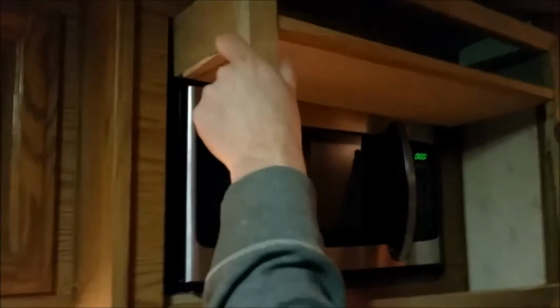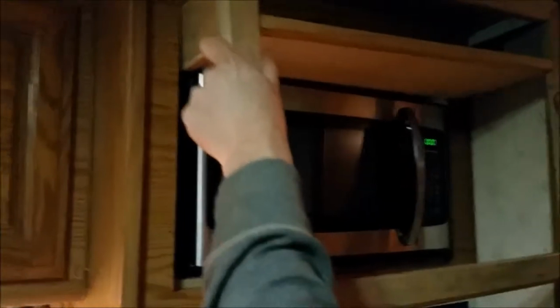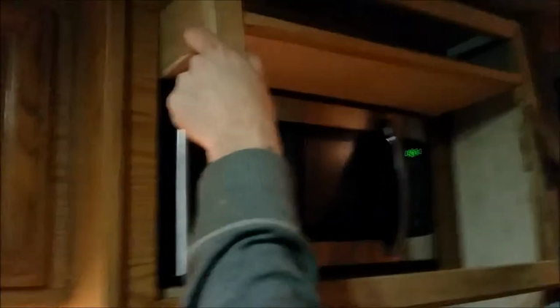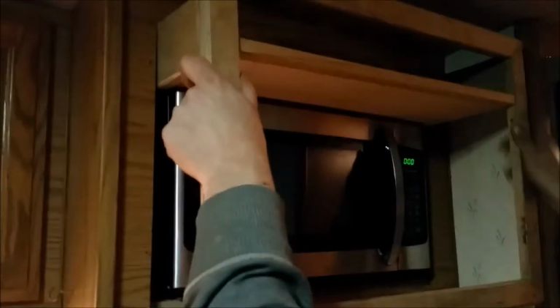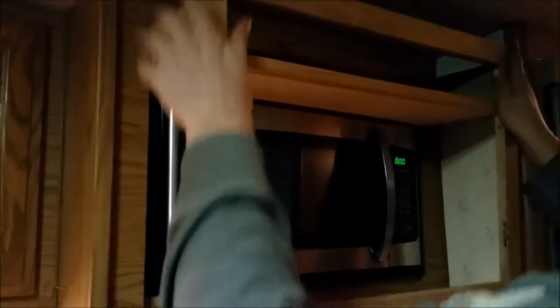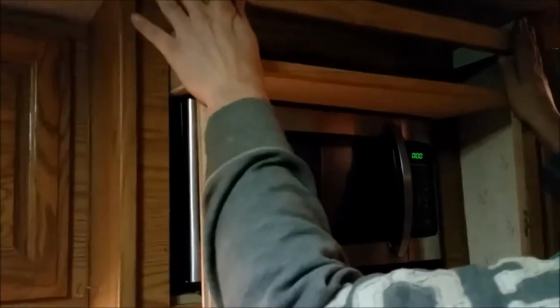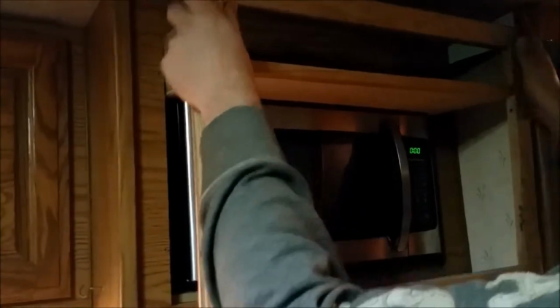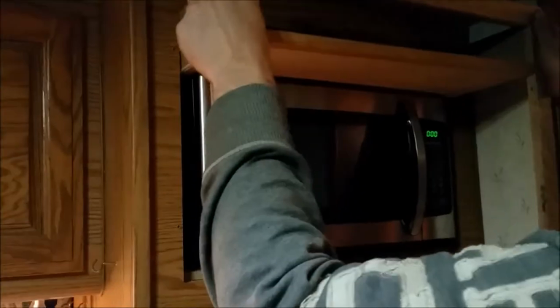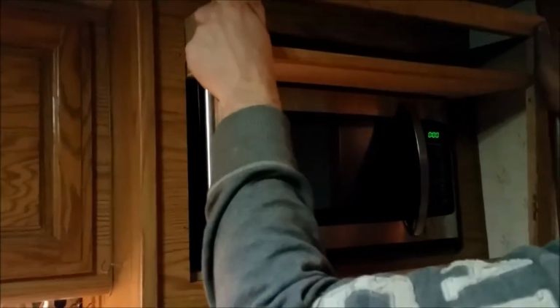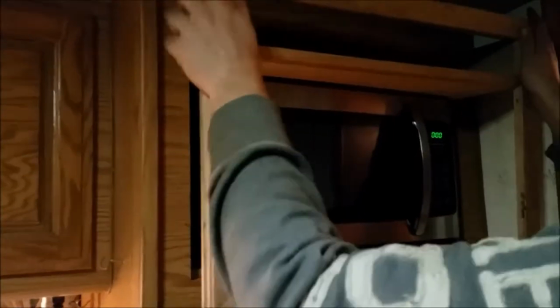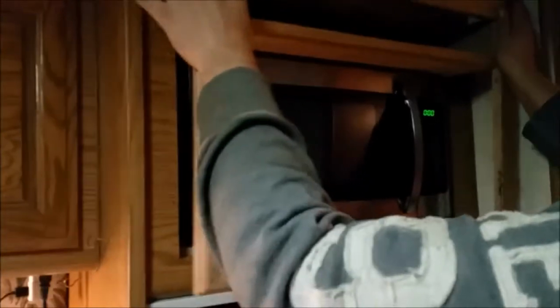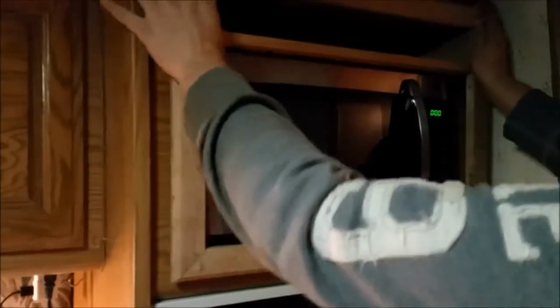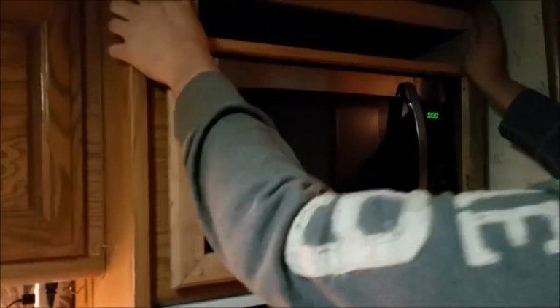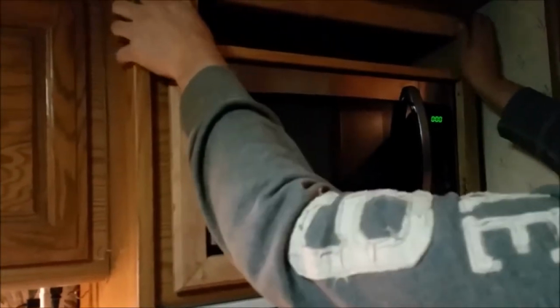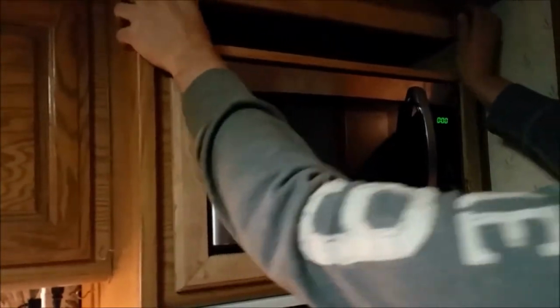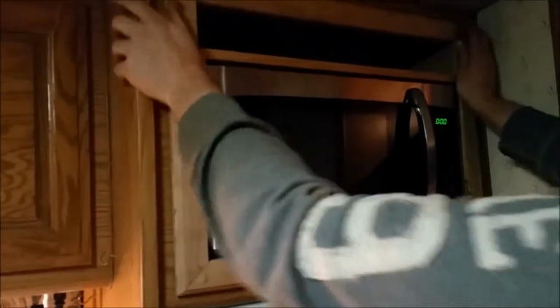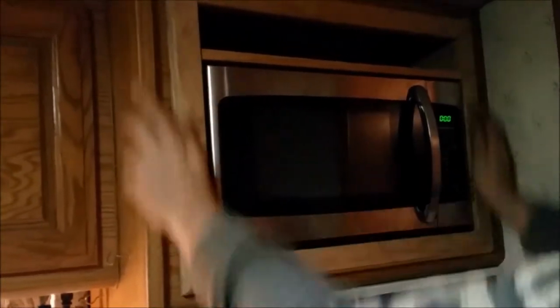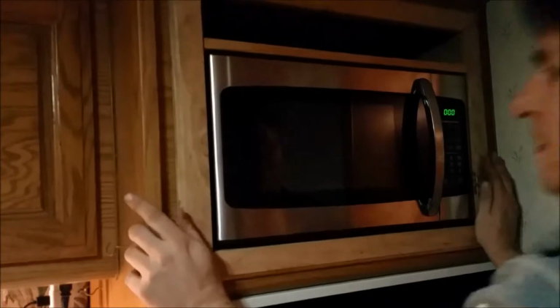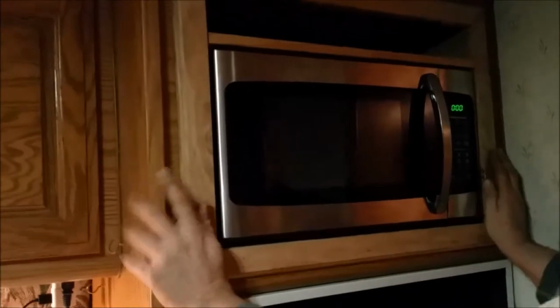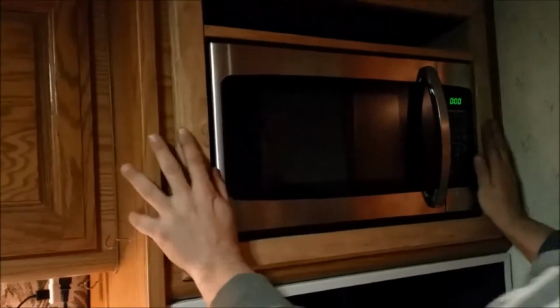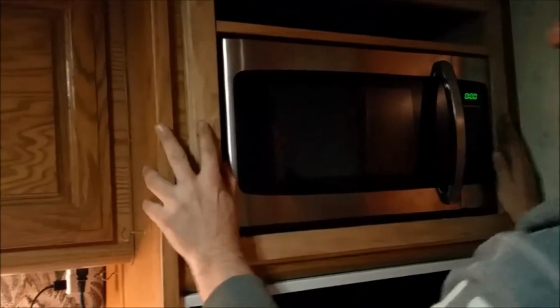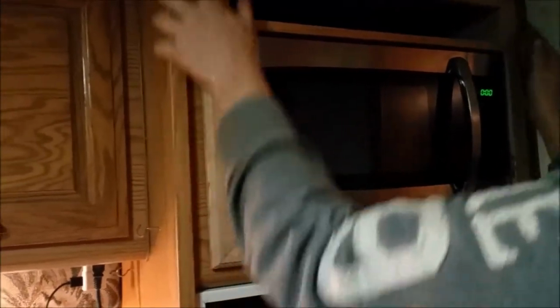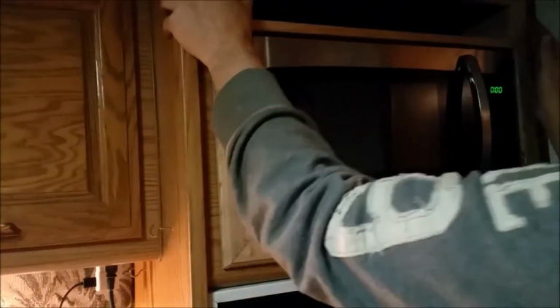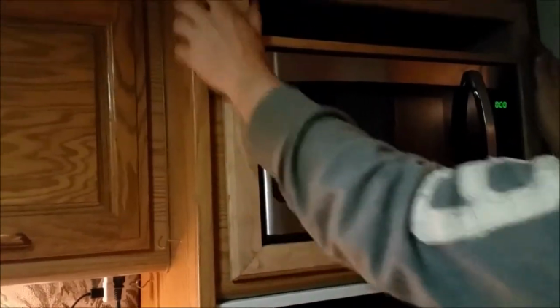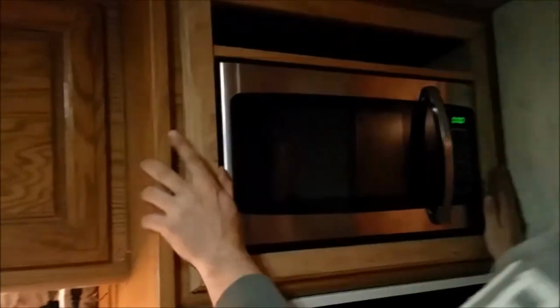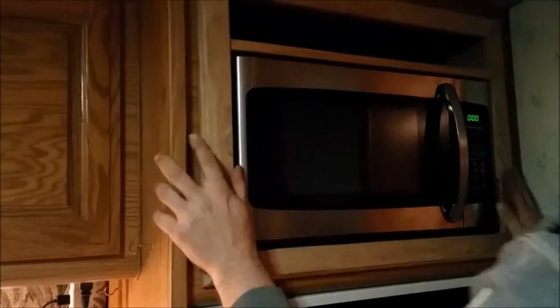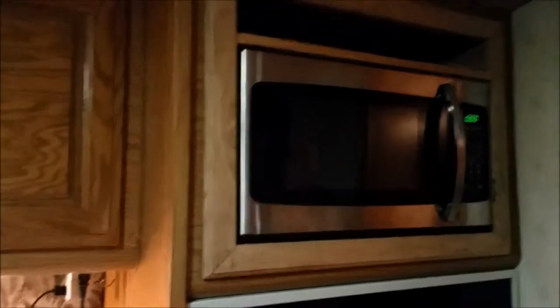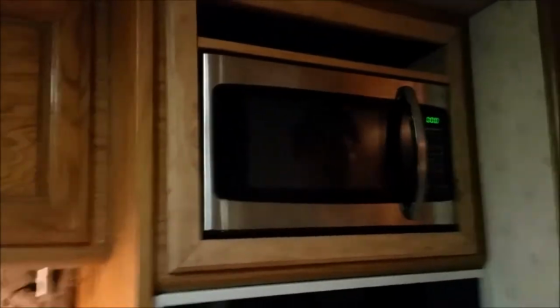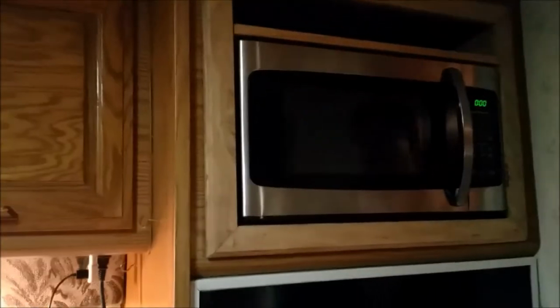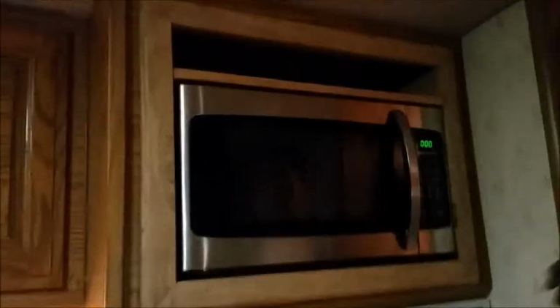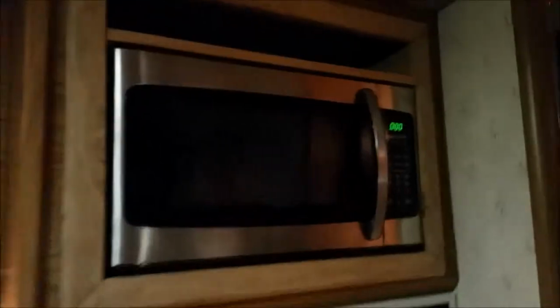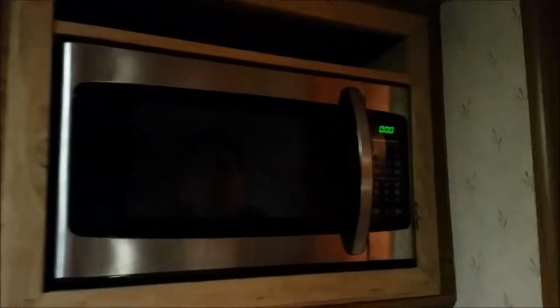Here we are test-fitting it before we put the top on. Pretty tight fit — I got my measurements really good. I'm really happy with this test fit, and I think it's looking pretty good.